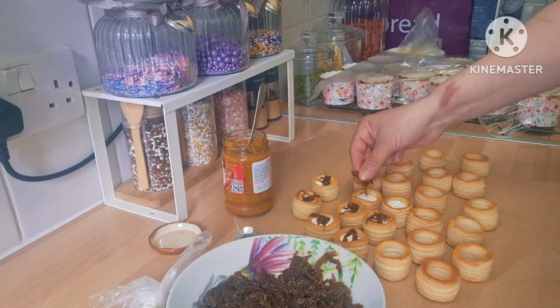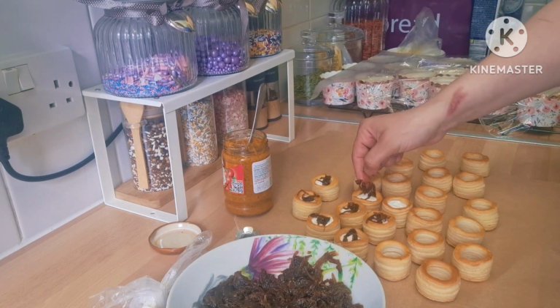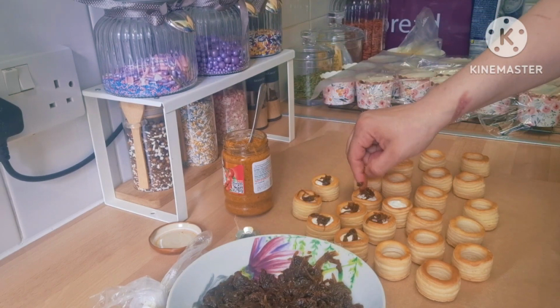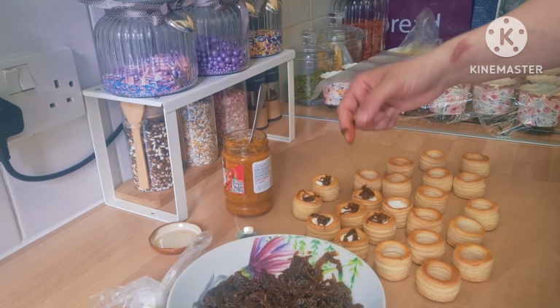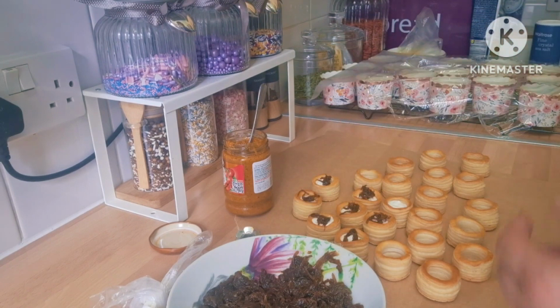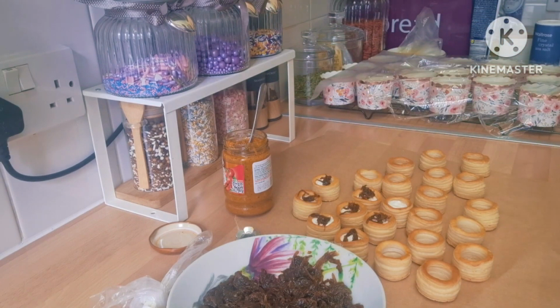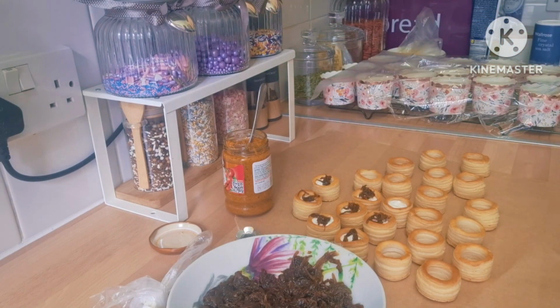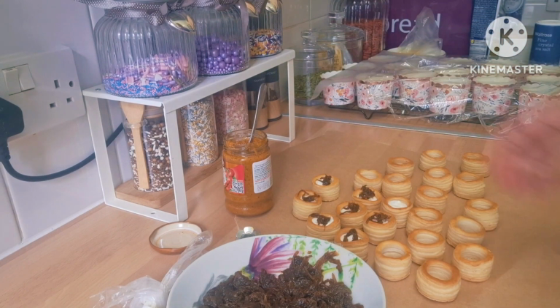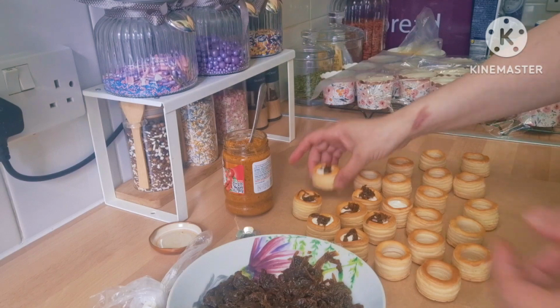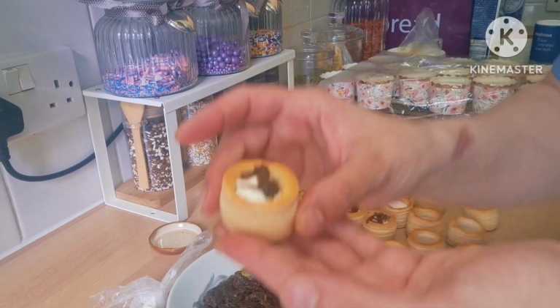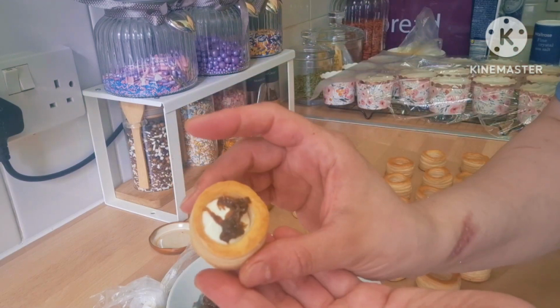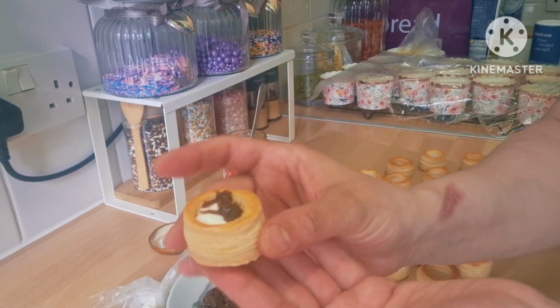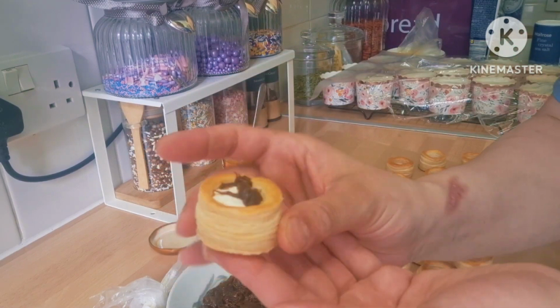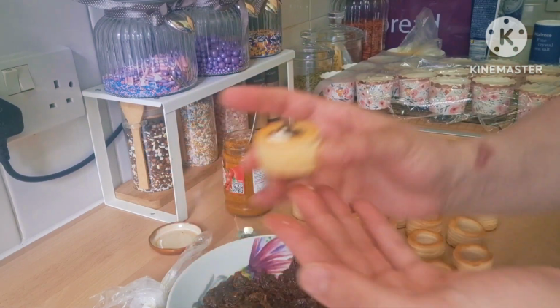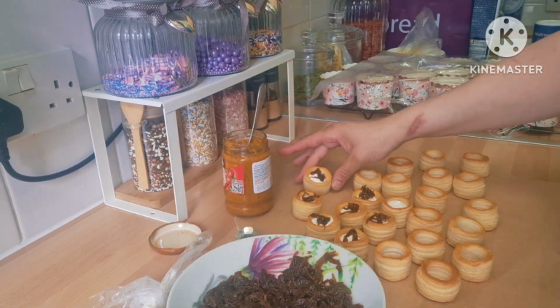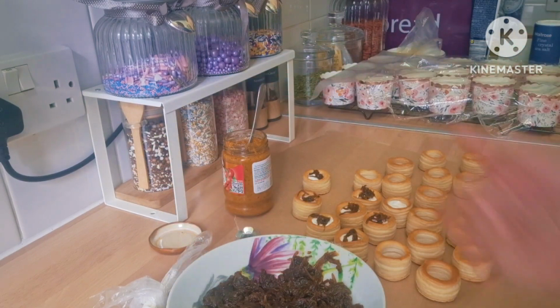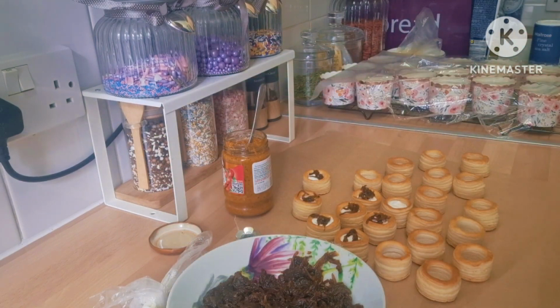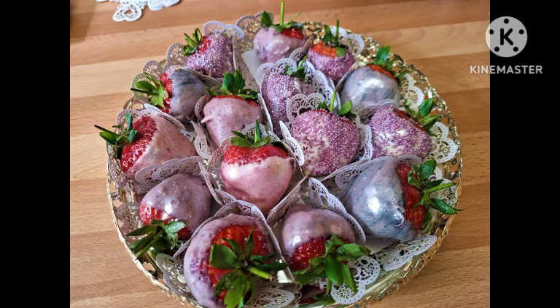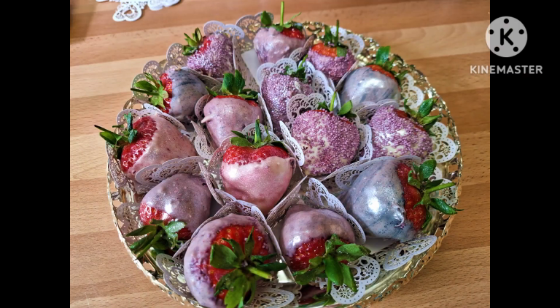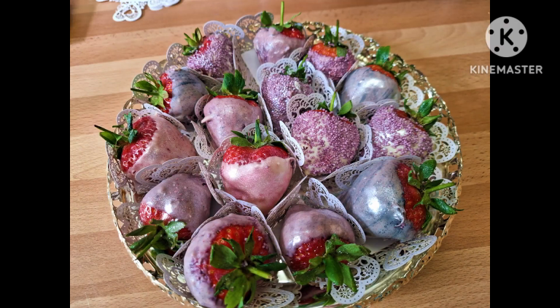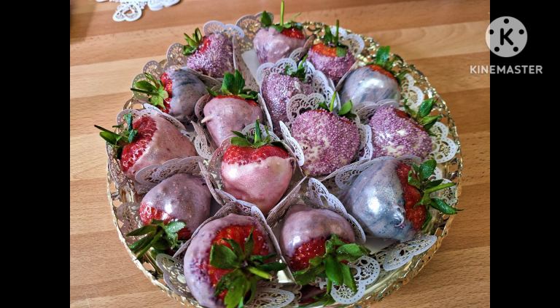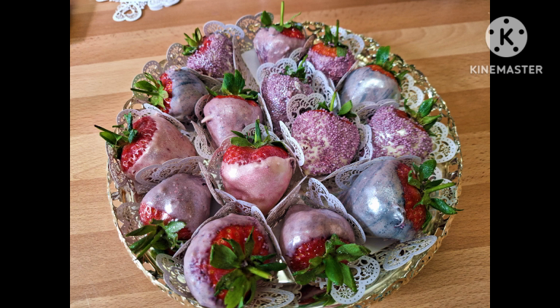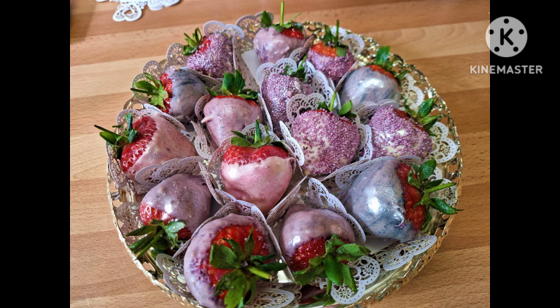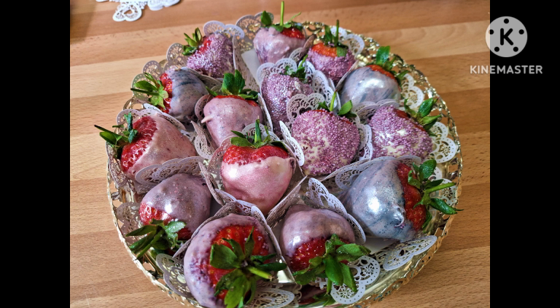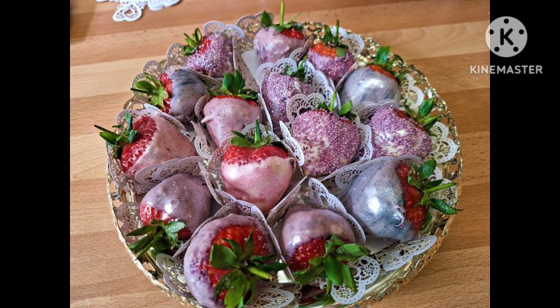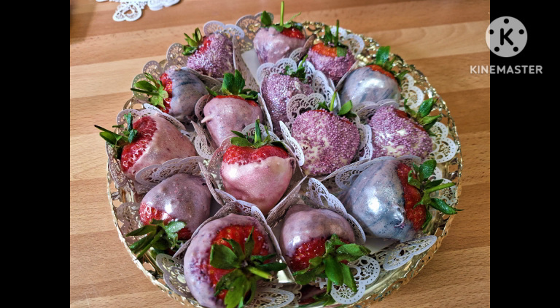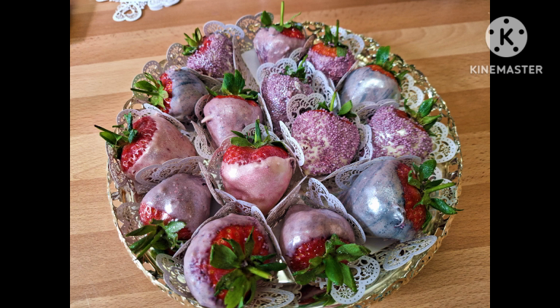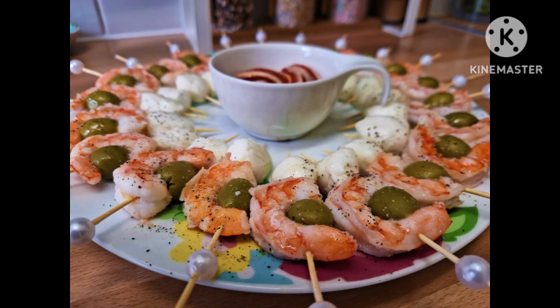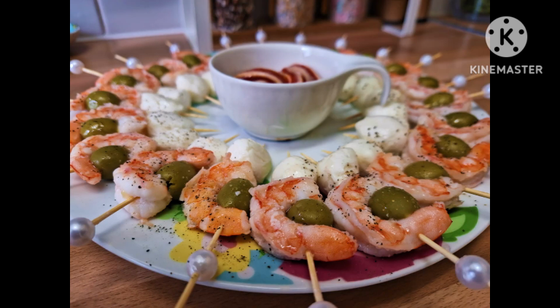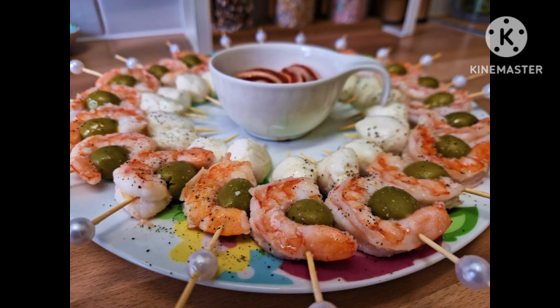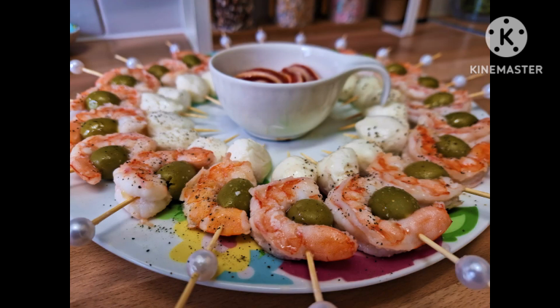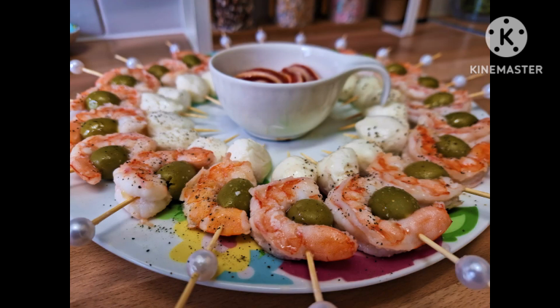The cupcake video is coming next time — it's going to be passion fruit cupcakes. I hope you liked this video, thank you very much for watching, and I will see you again very soon!